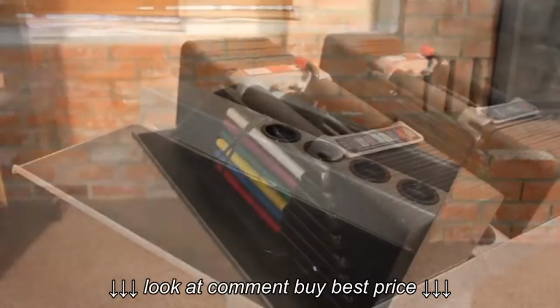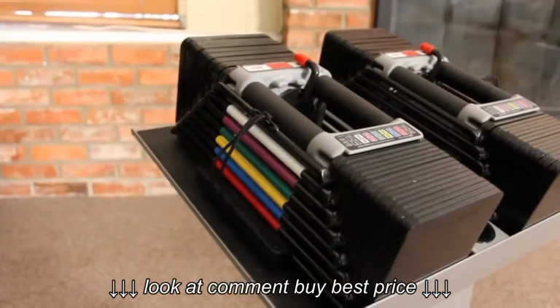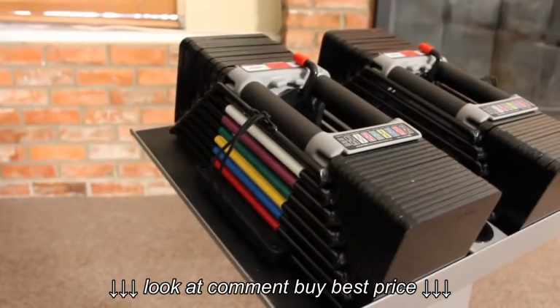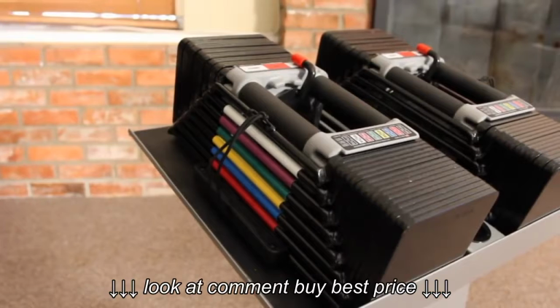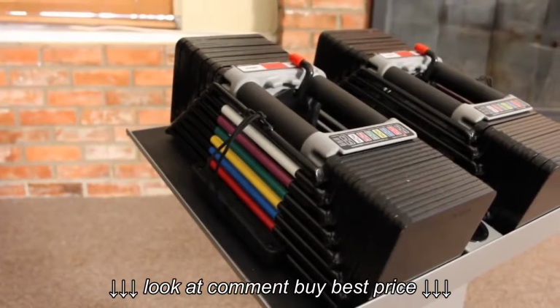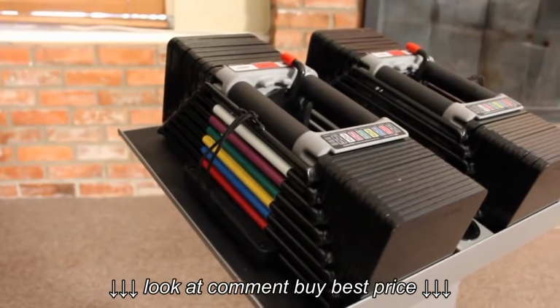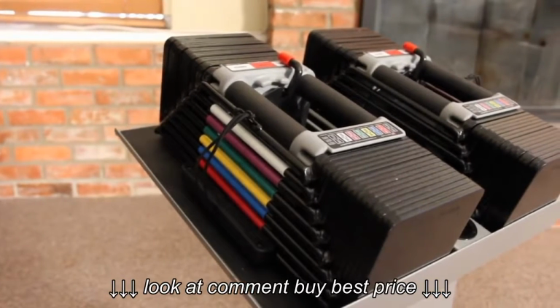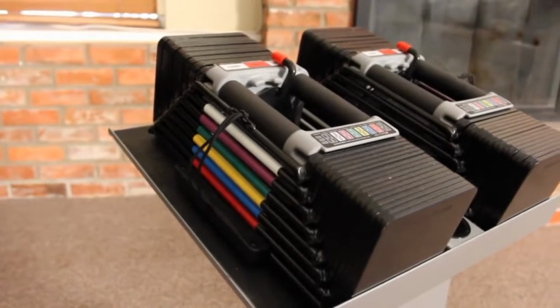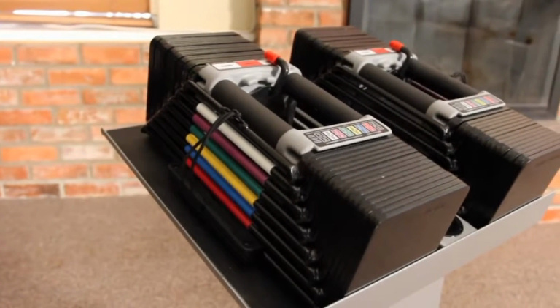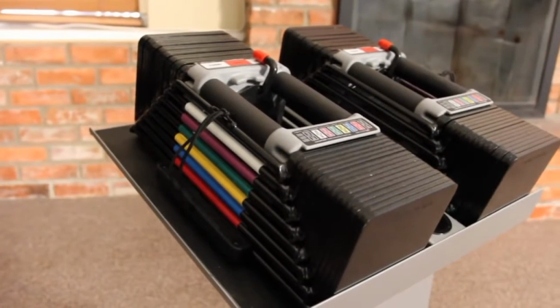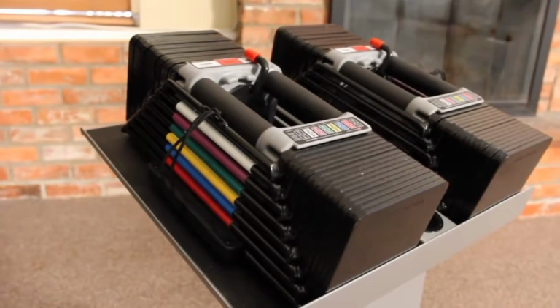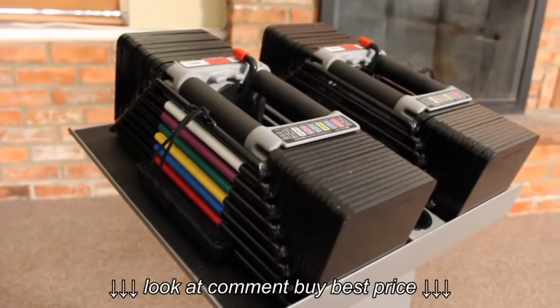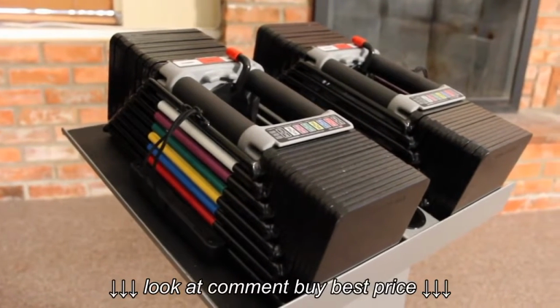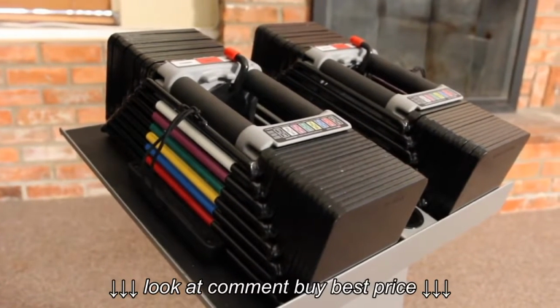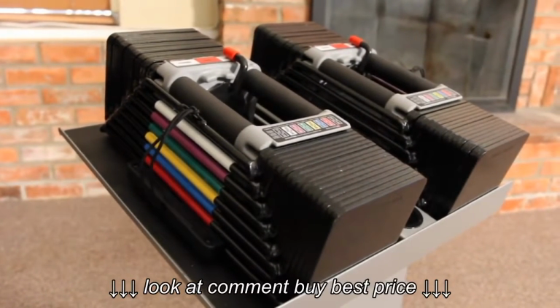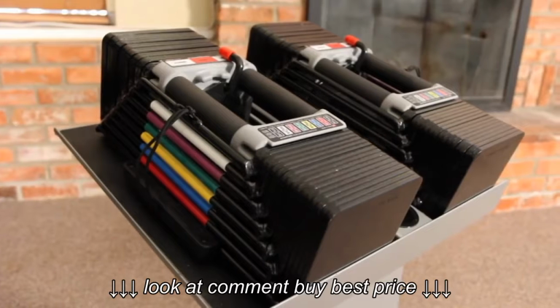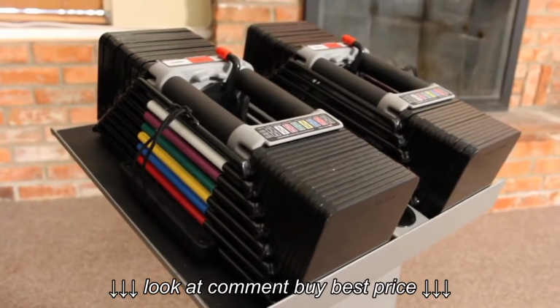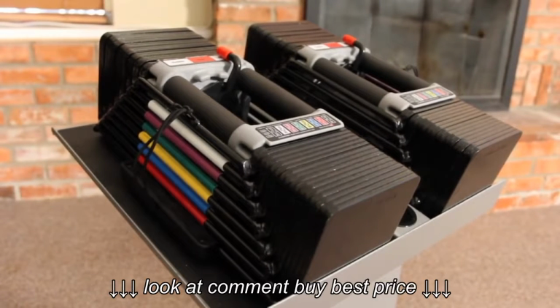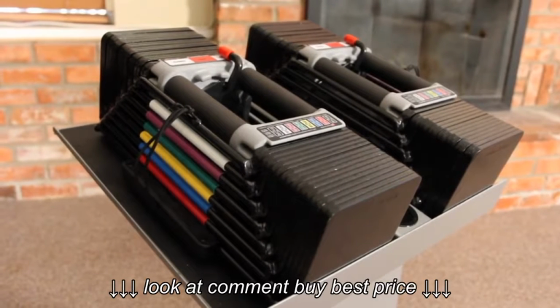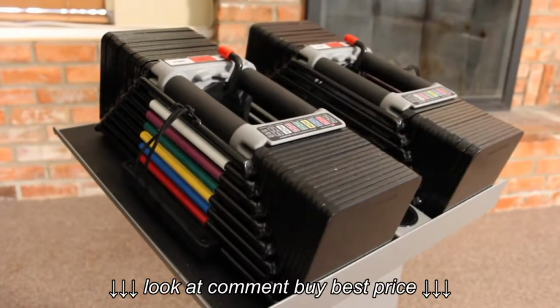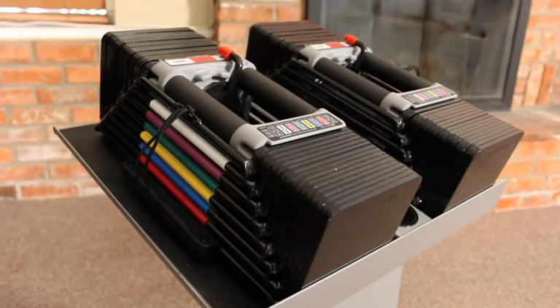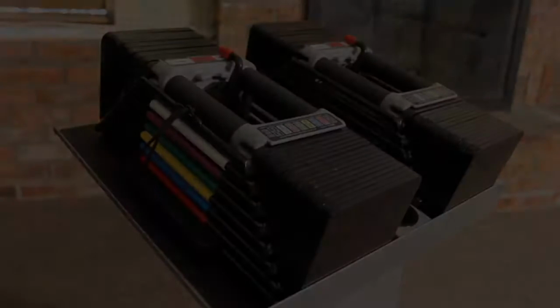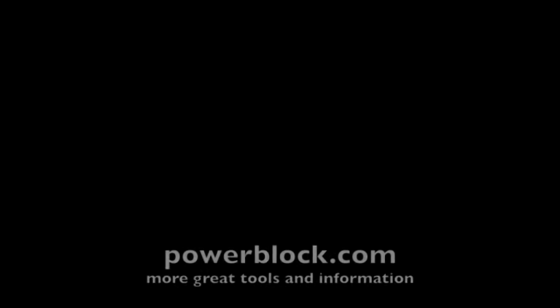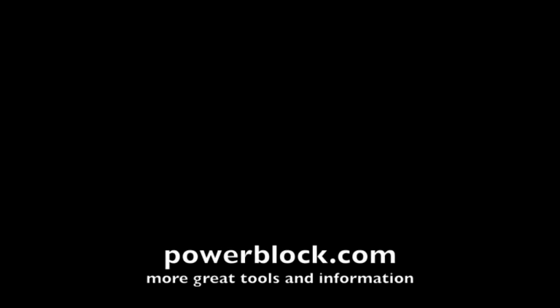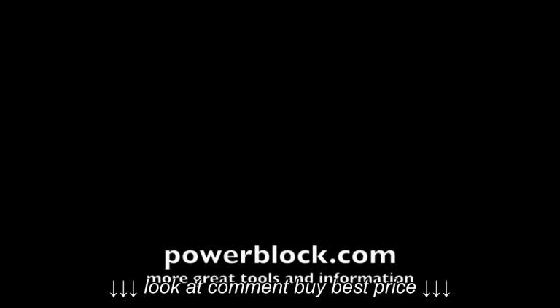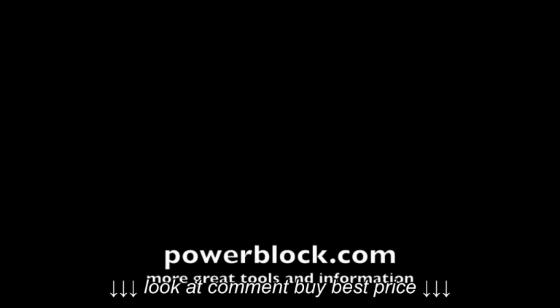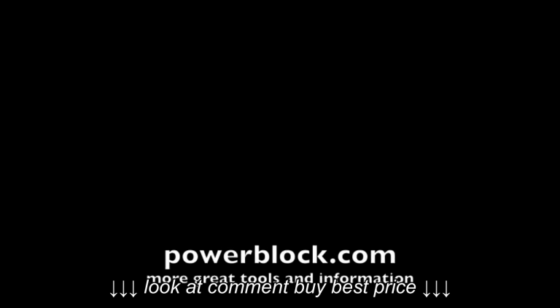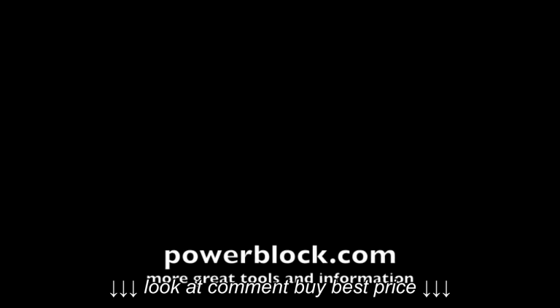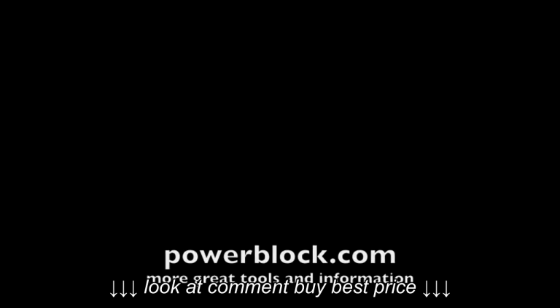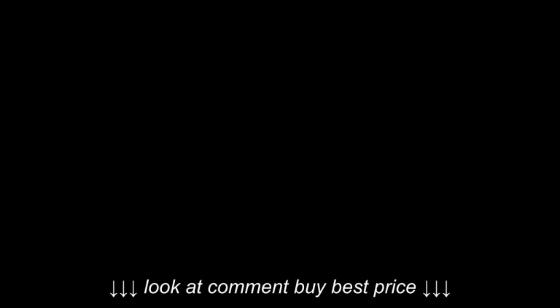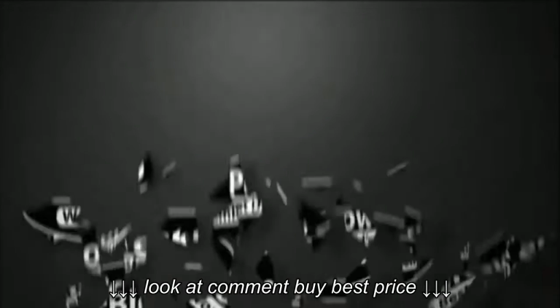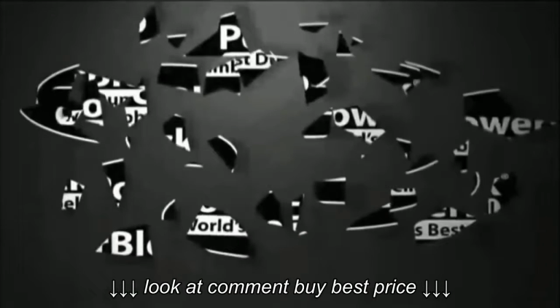The Elite 90 set can even be expanded again to 130 pounds per hand. For more great tools and information, be sure to visit us at PowerBlock.com.